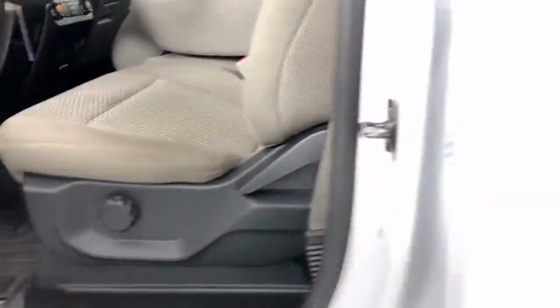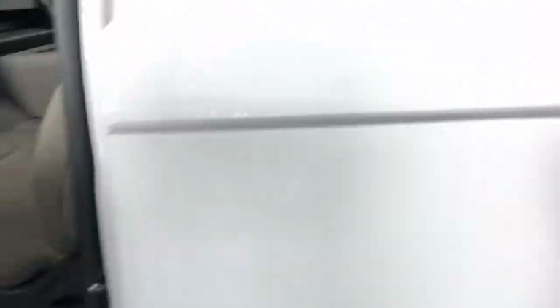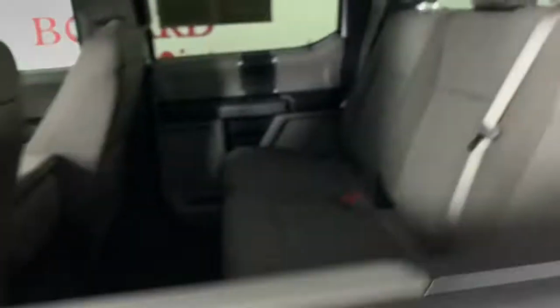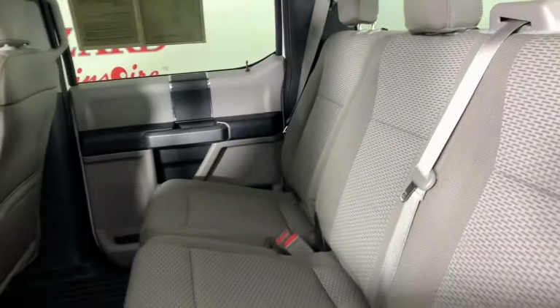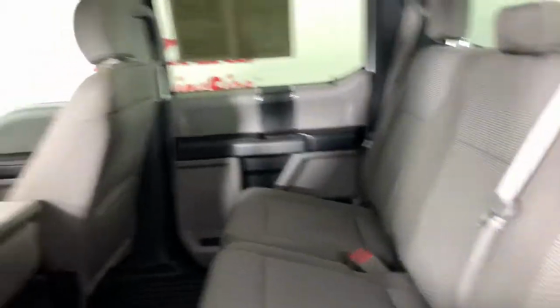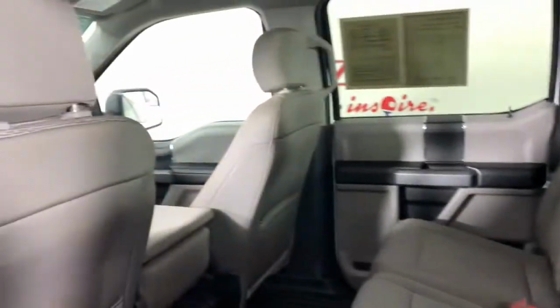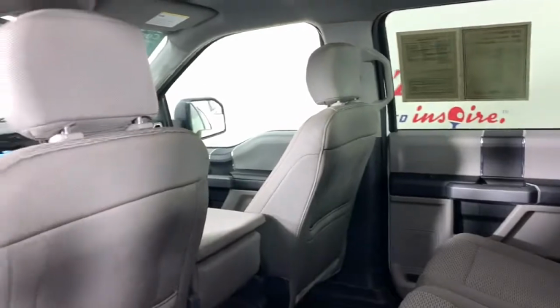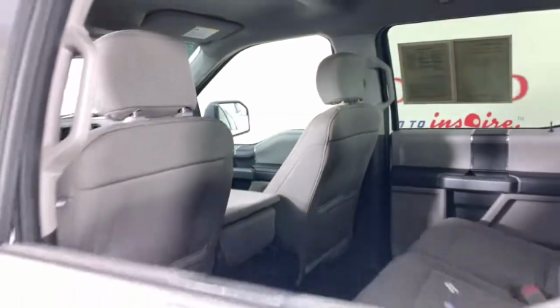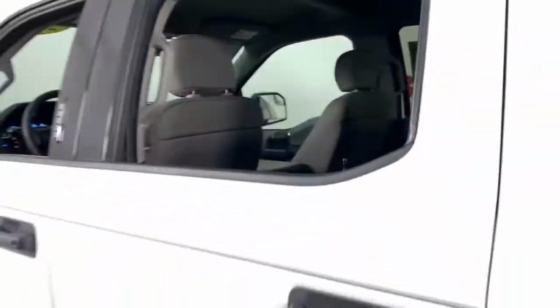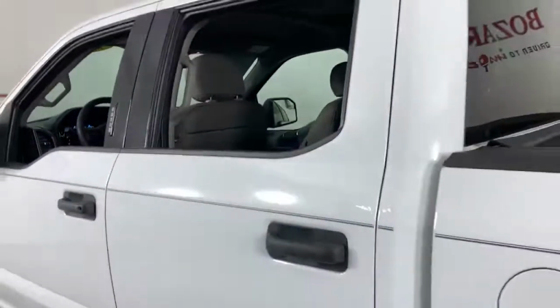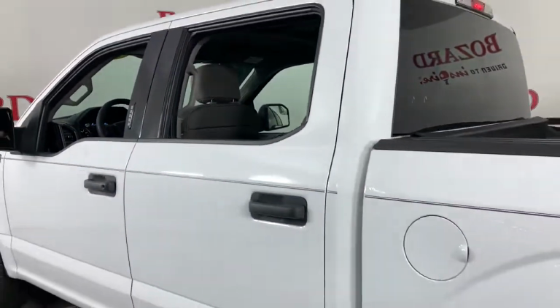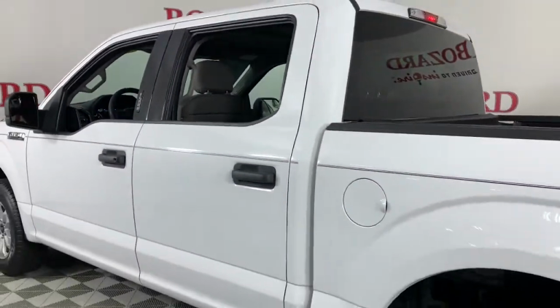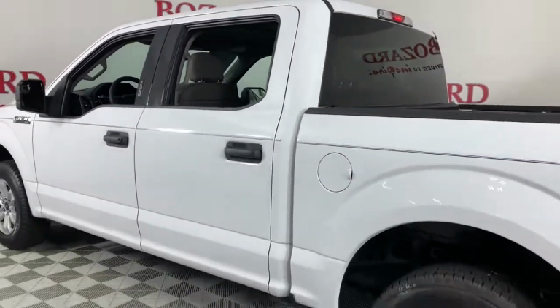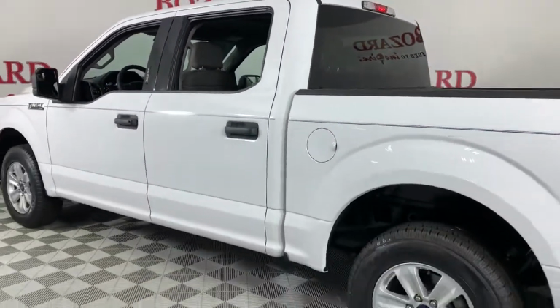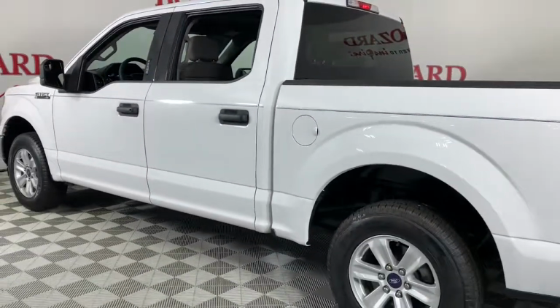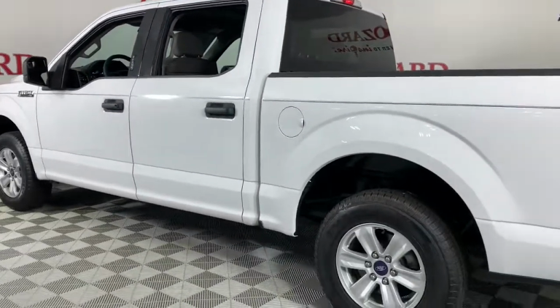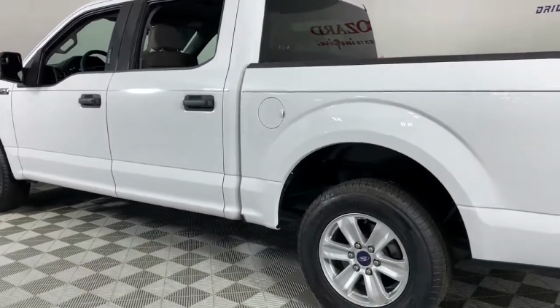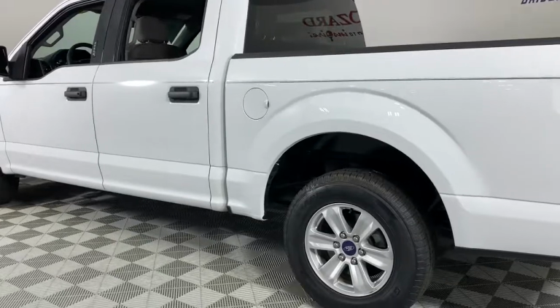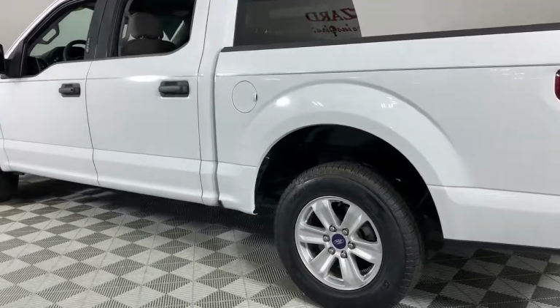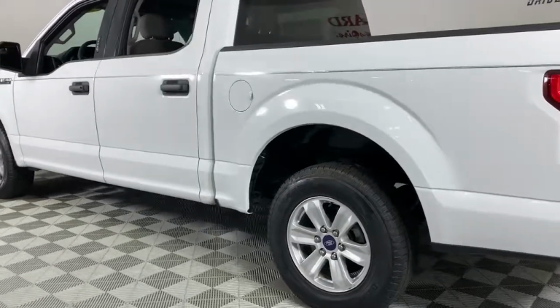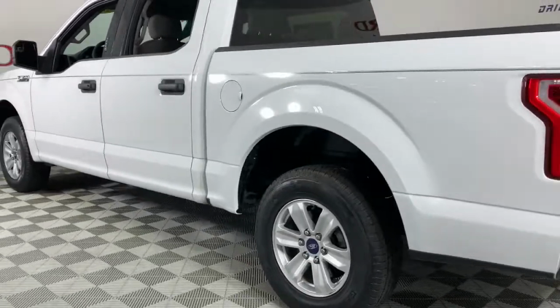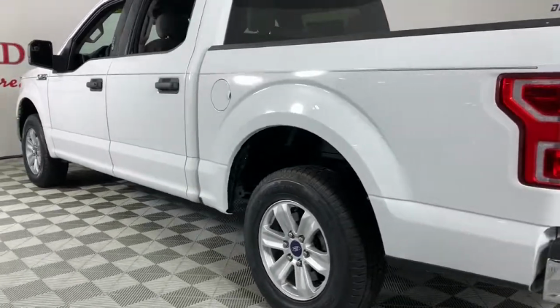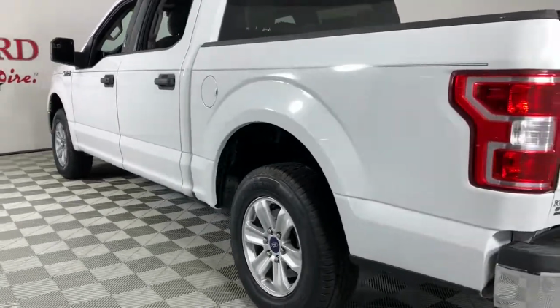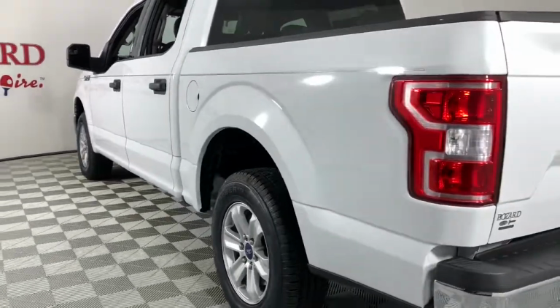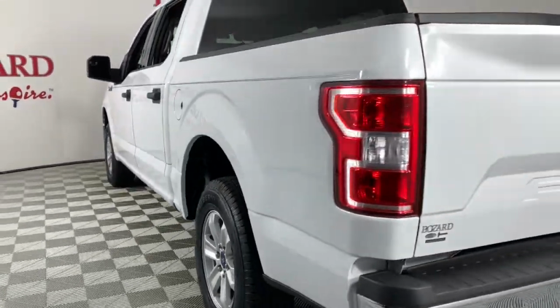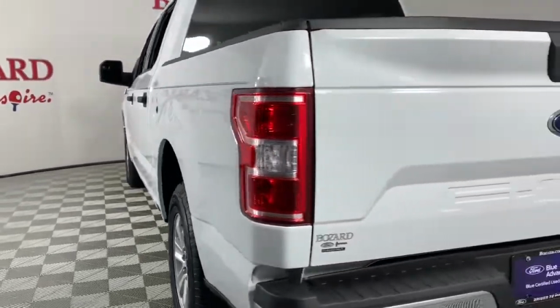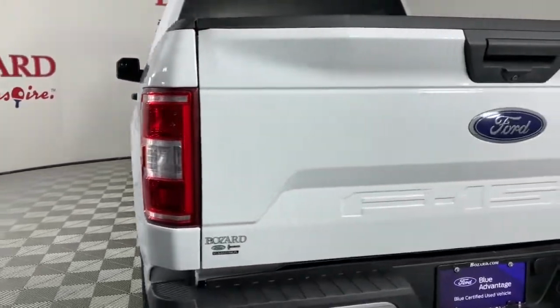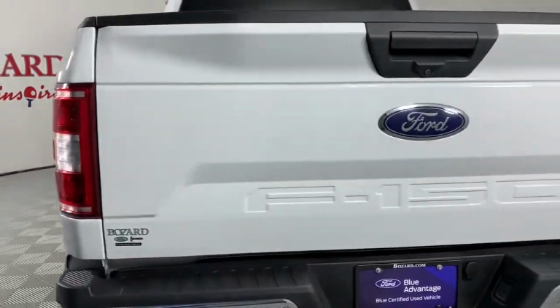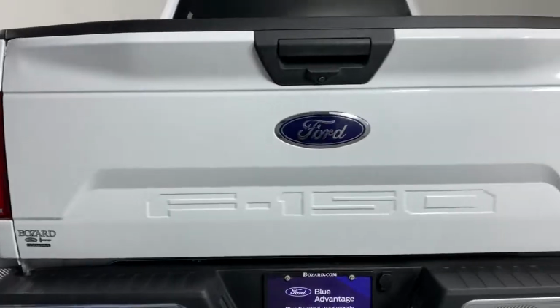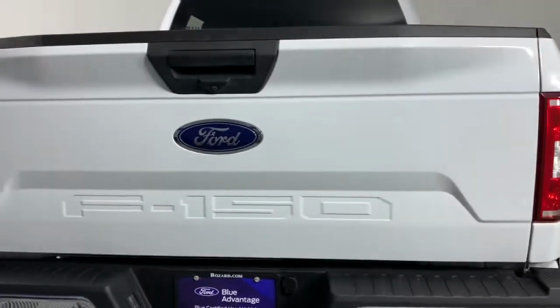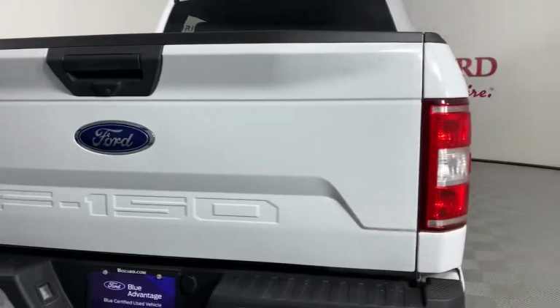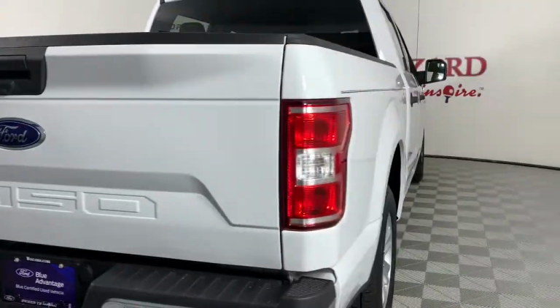Keyless entry, fog lamps, electronic stability control, aluminum wheels, traction control, intermittent wipers, tire pressure monitoring system, passenger vanity mirror, automatic headlights, driver vanity mirror.